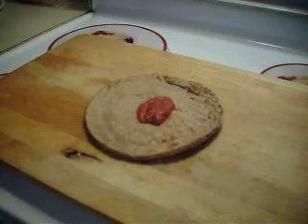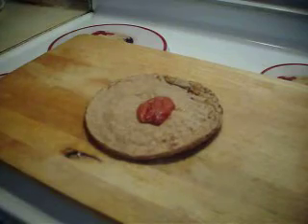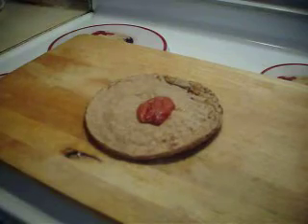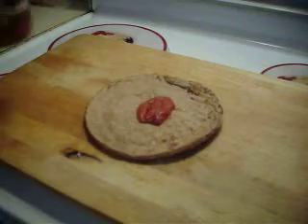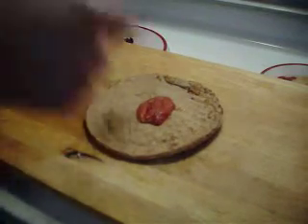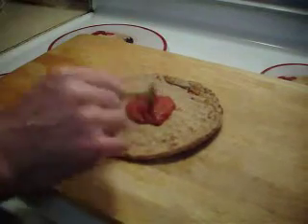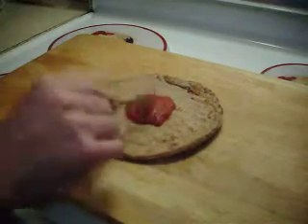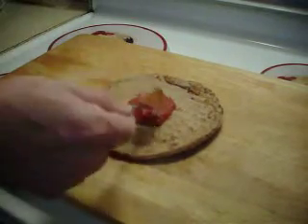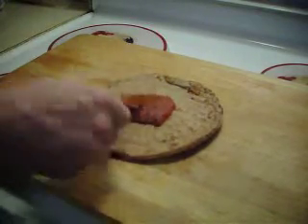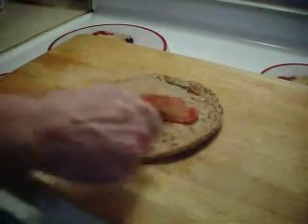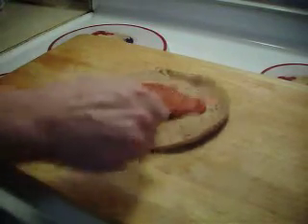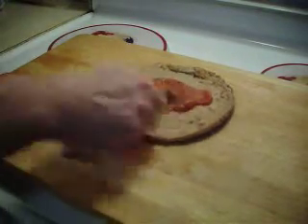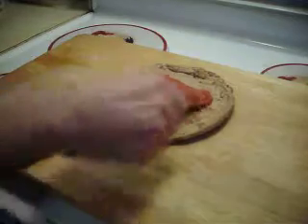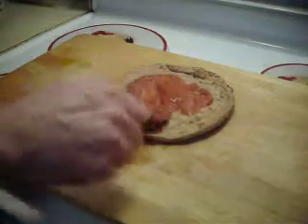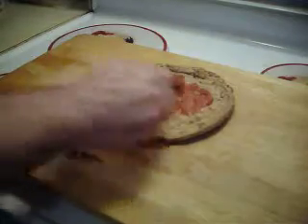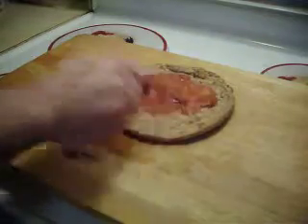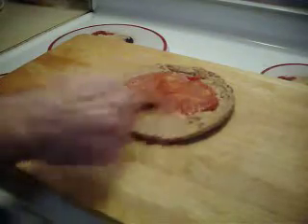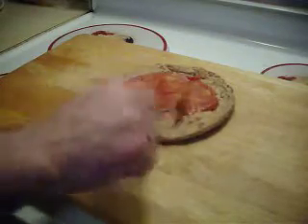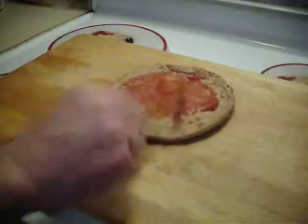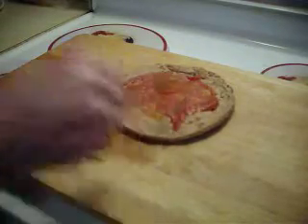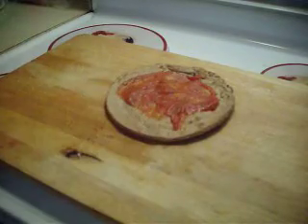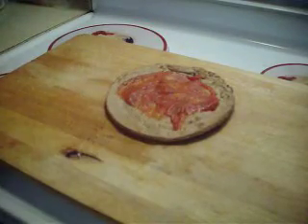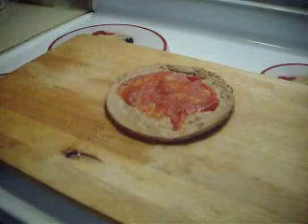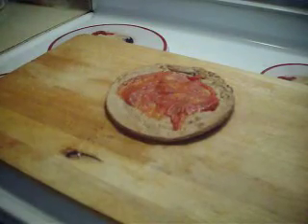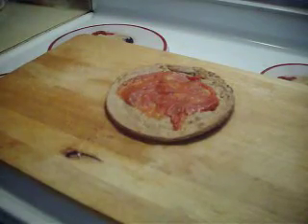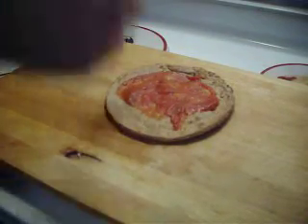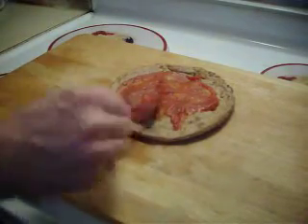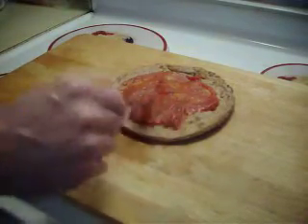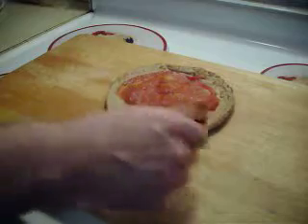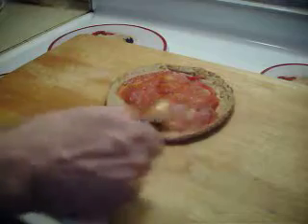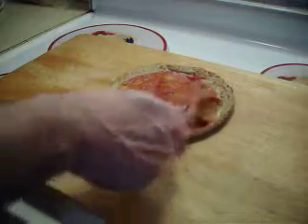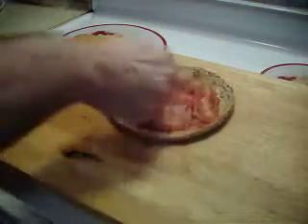Start out with the sauce. I don't need to go overboard with that.